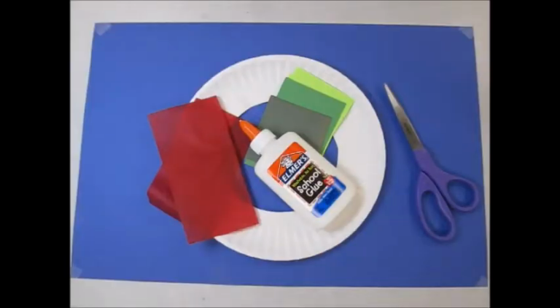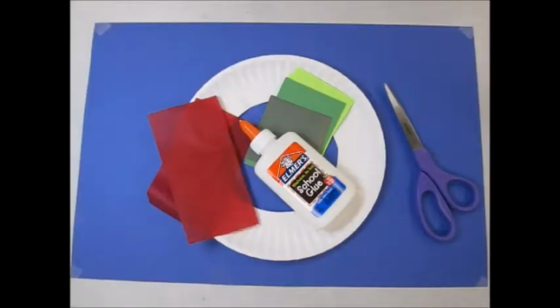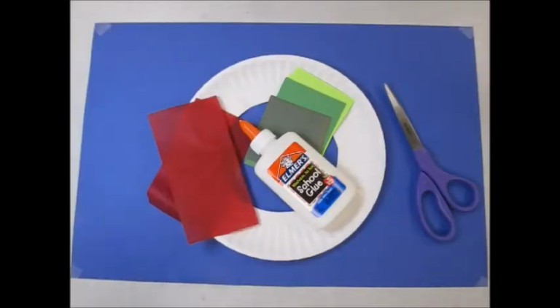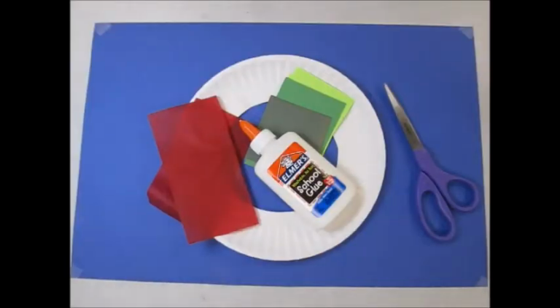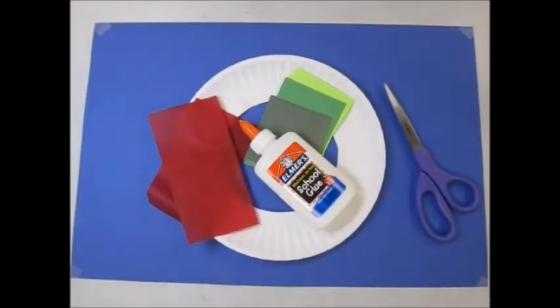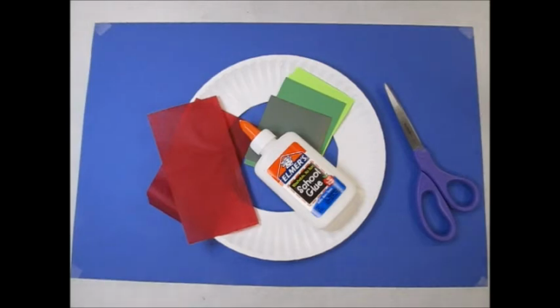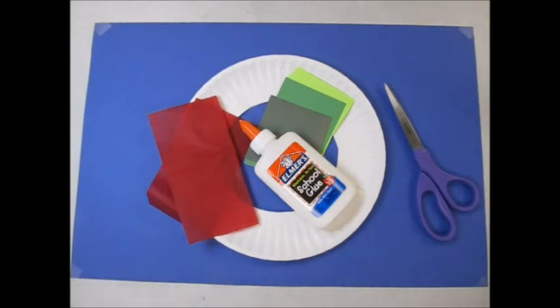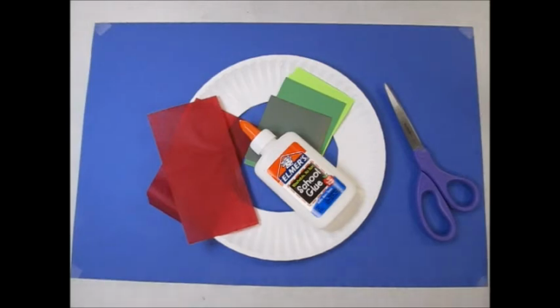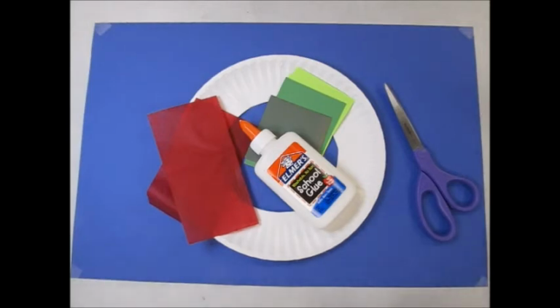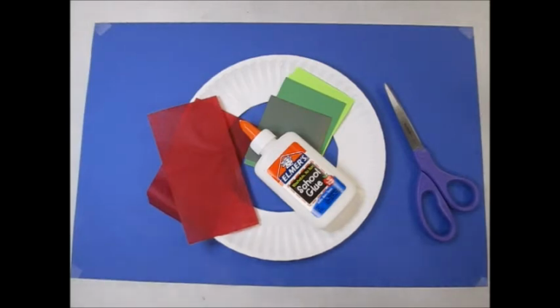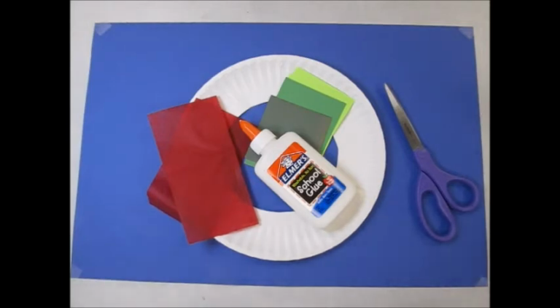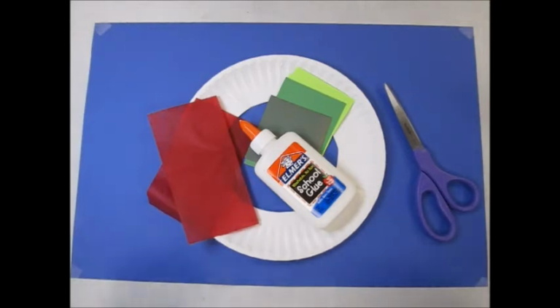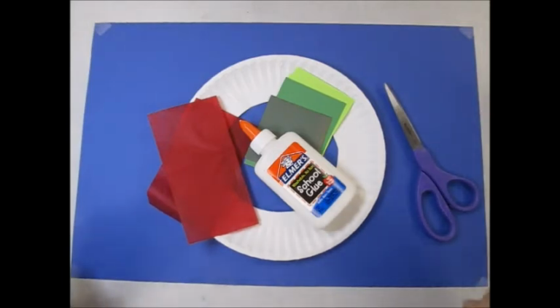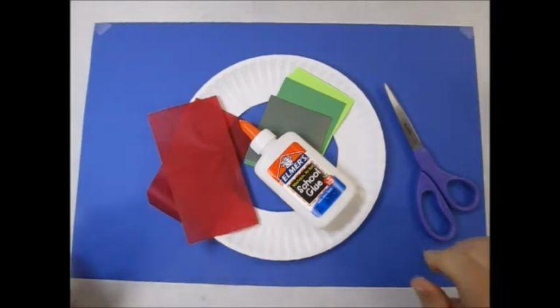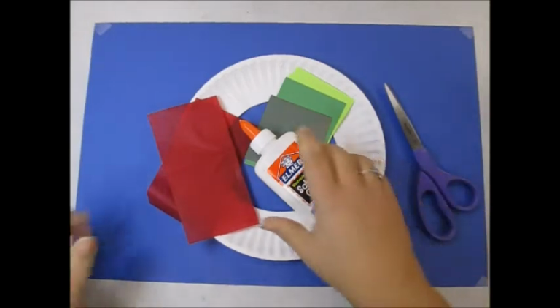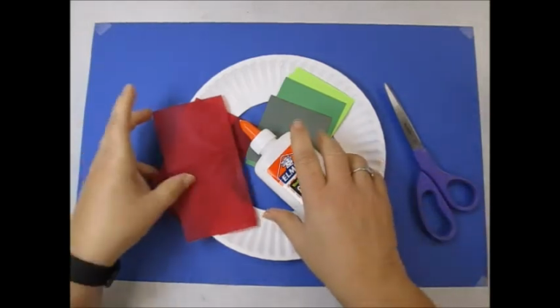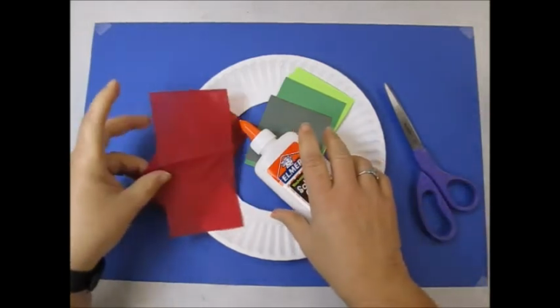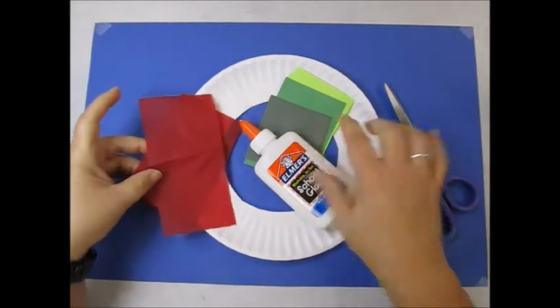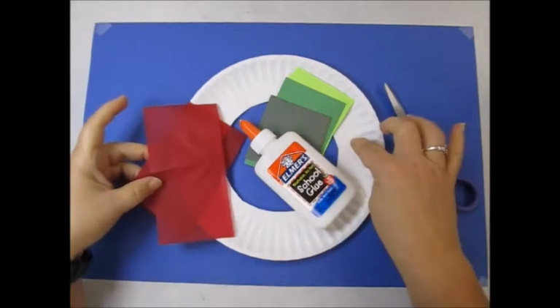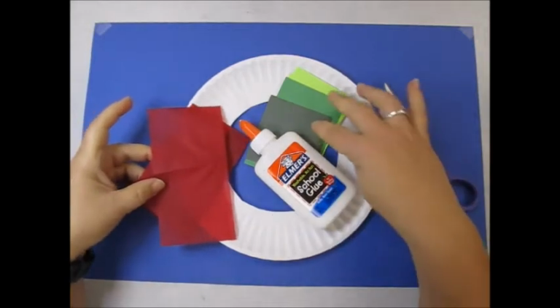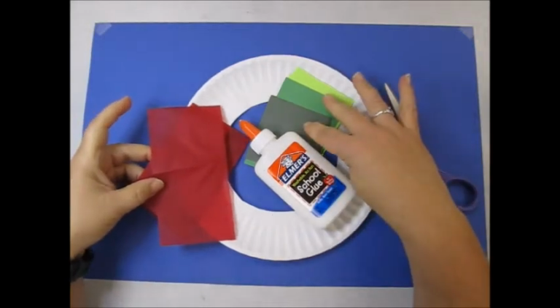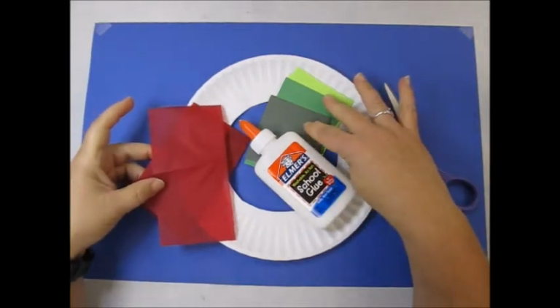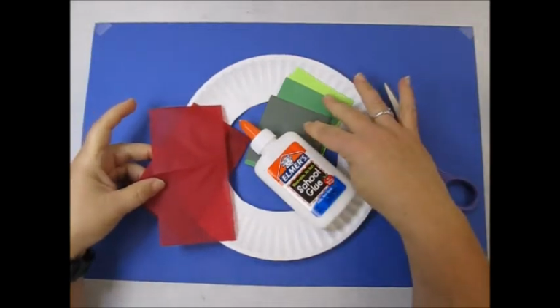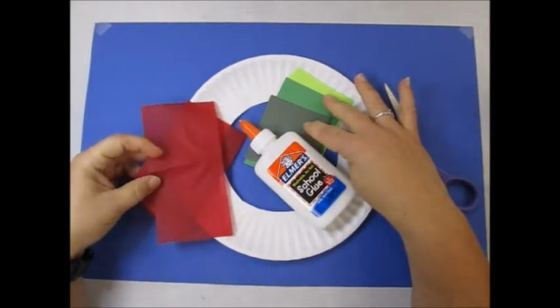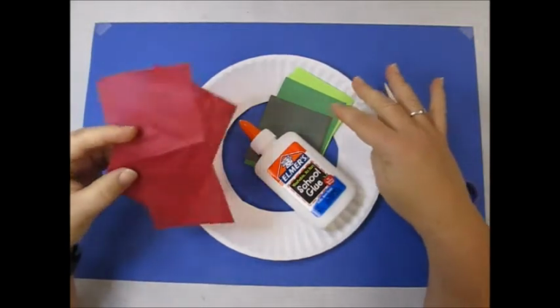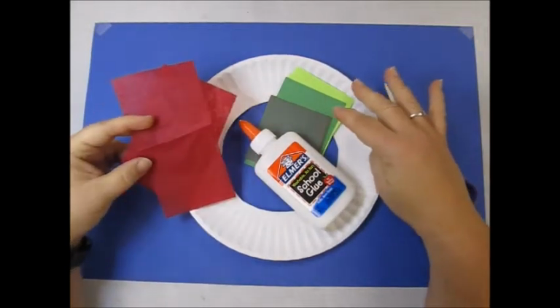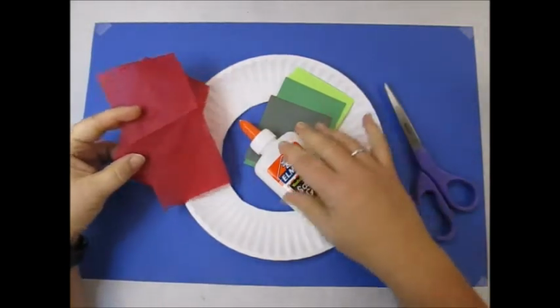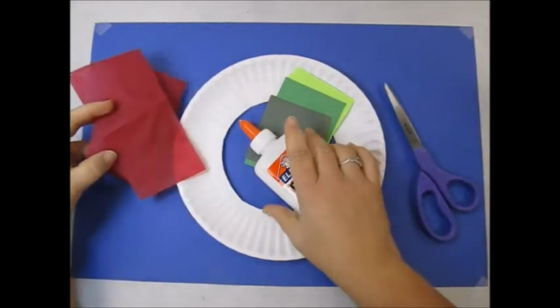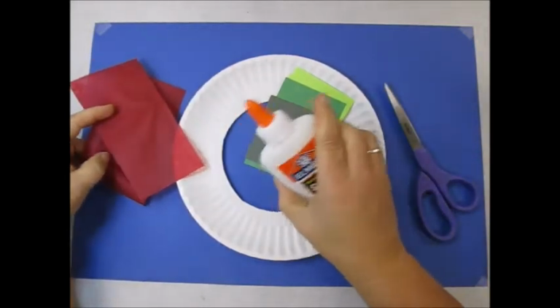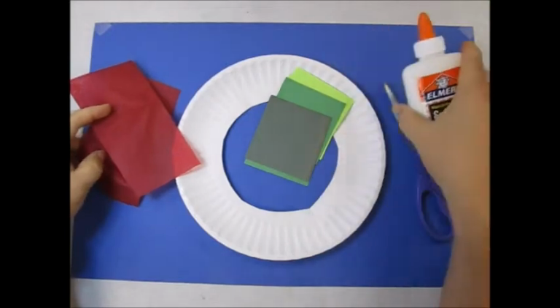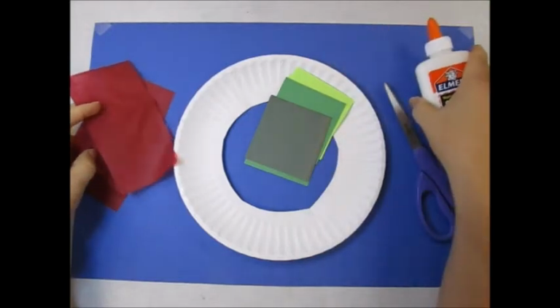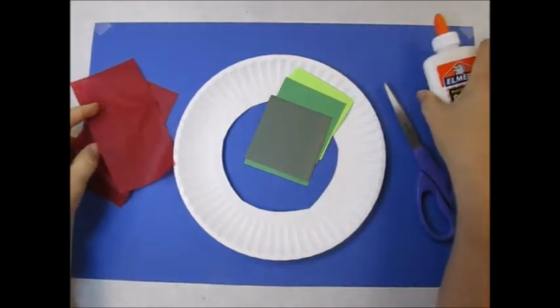Hi Kindergarten! Today we're going to make the pattern wreath. Inside your packet pickup, you would have received a paper plate, some green pieces of paper, and some tissue paper. You will need scissors and glue.